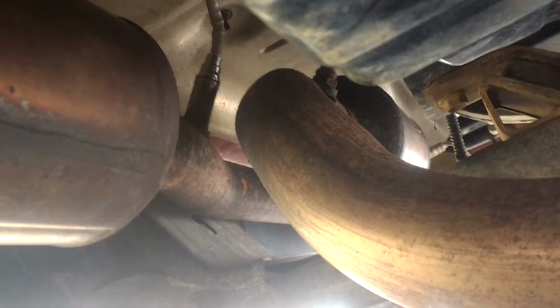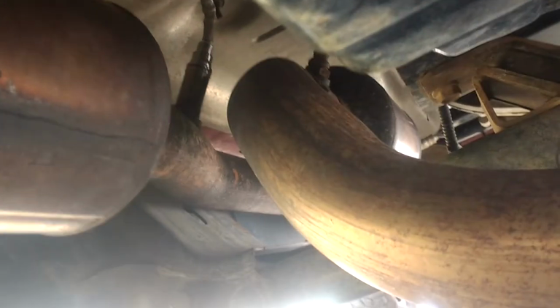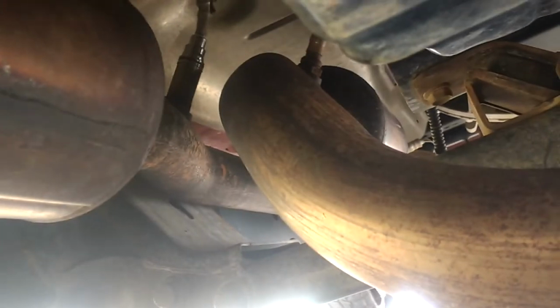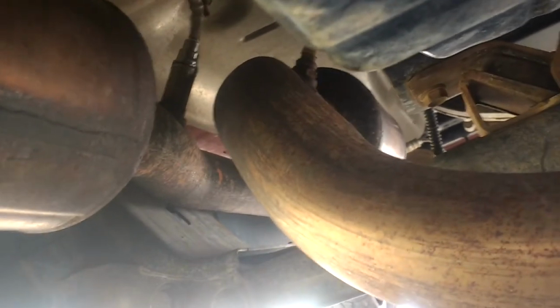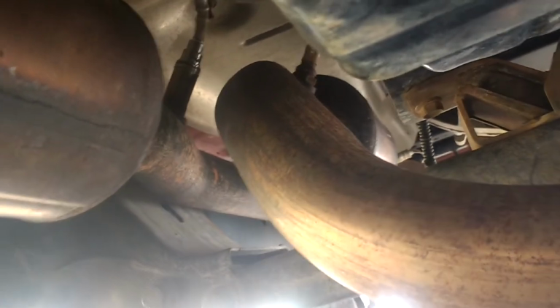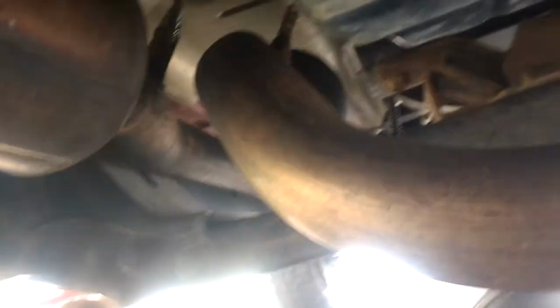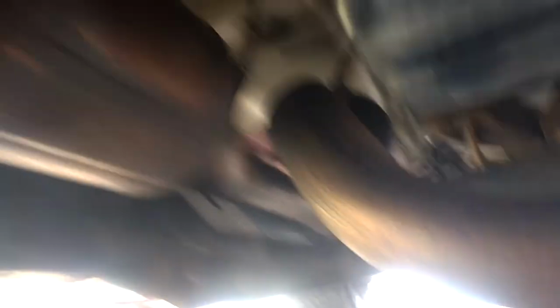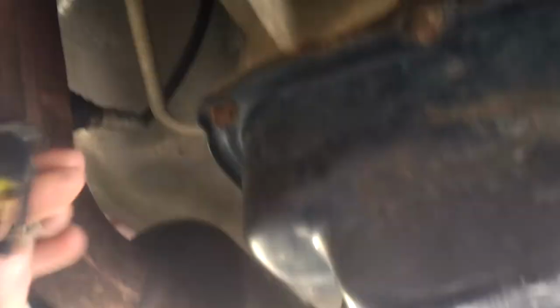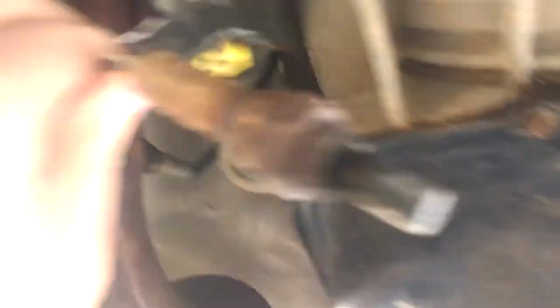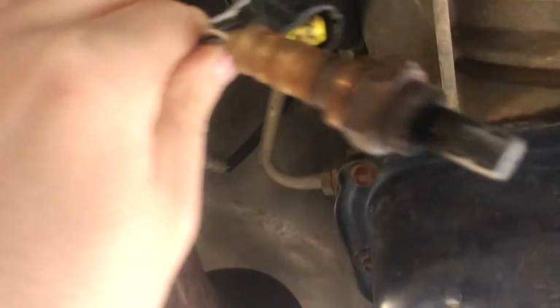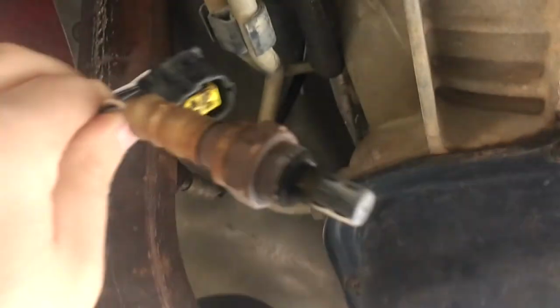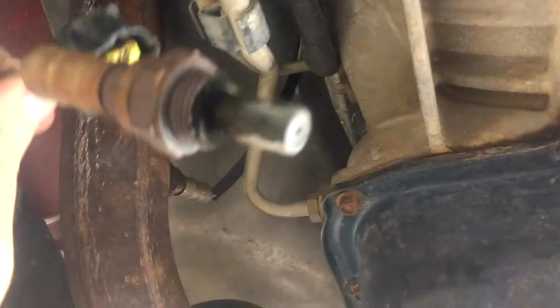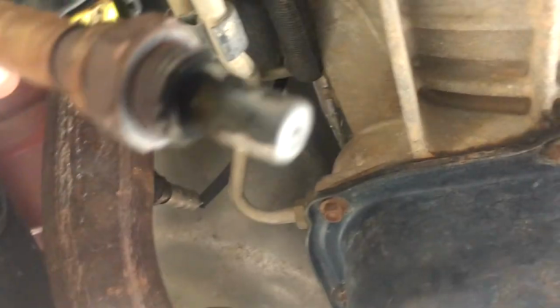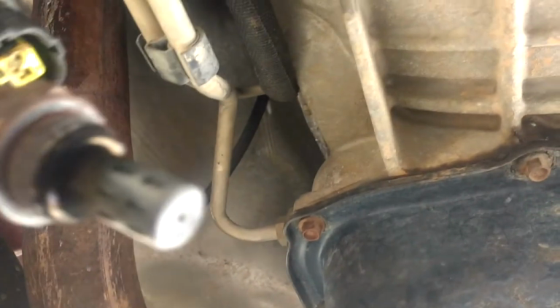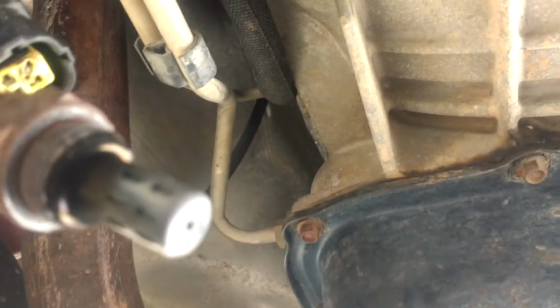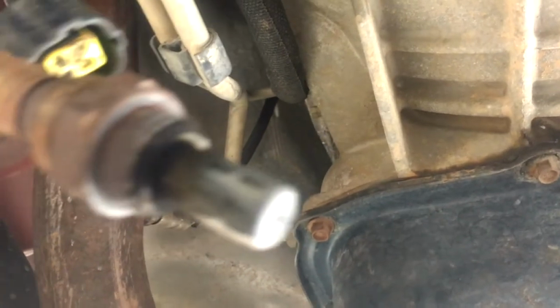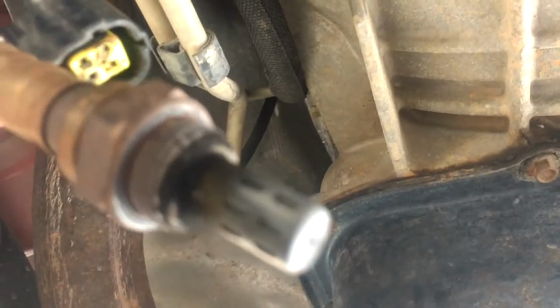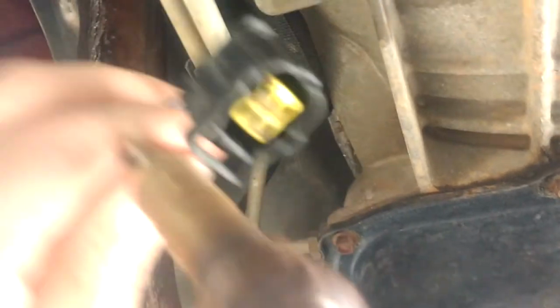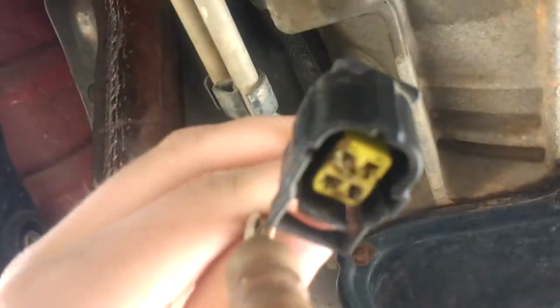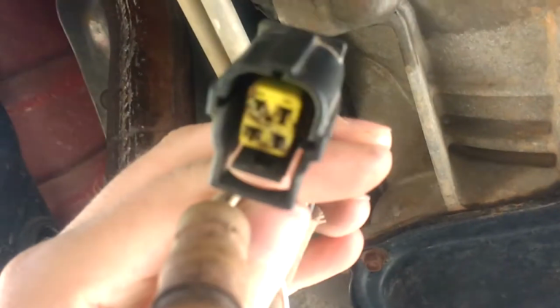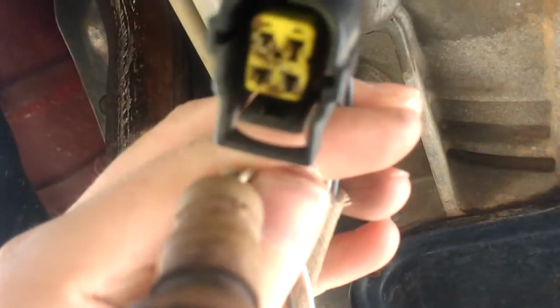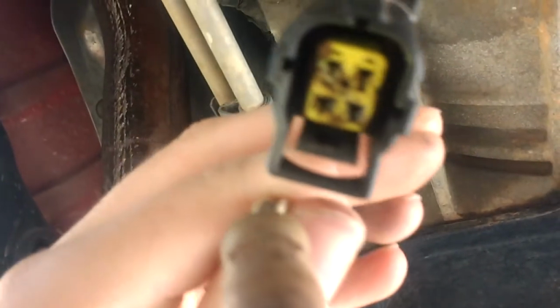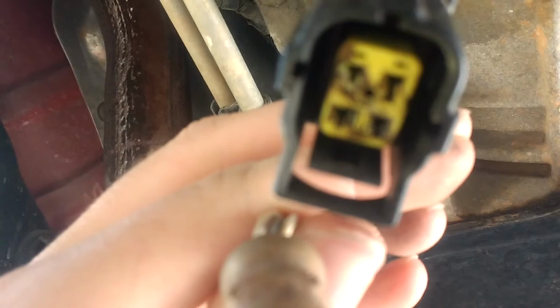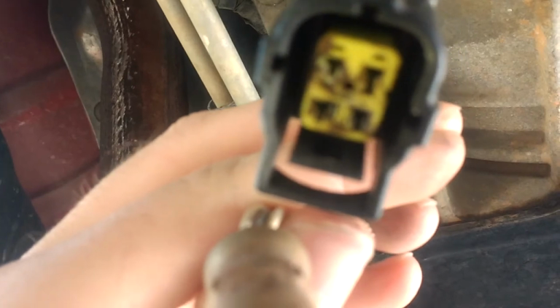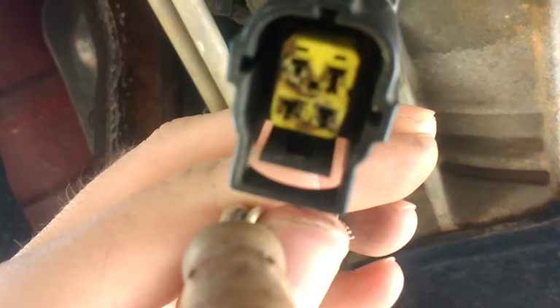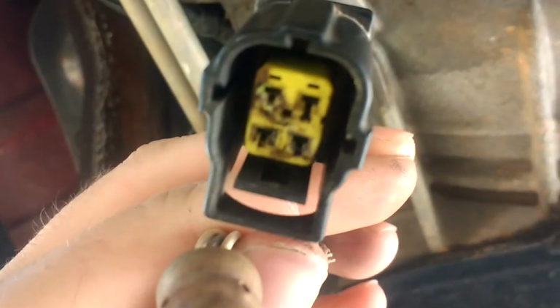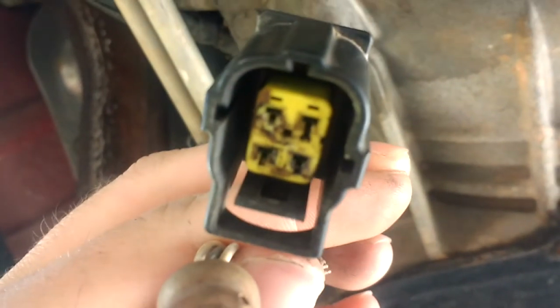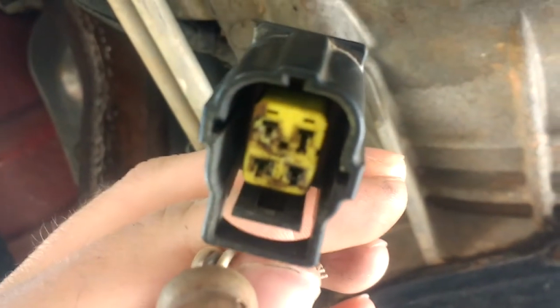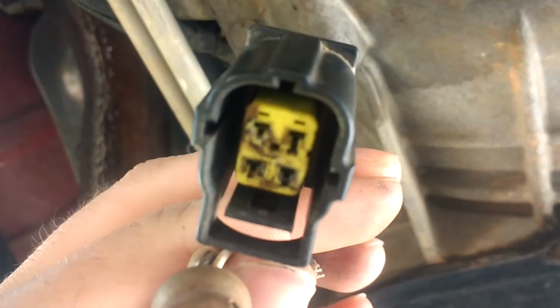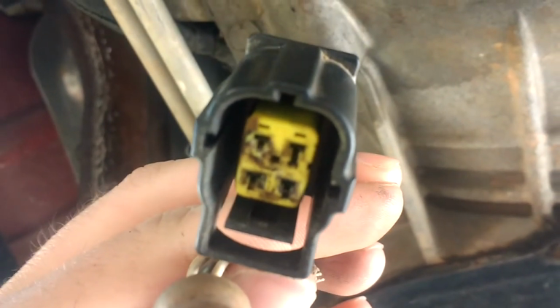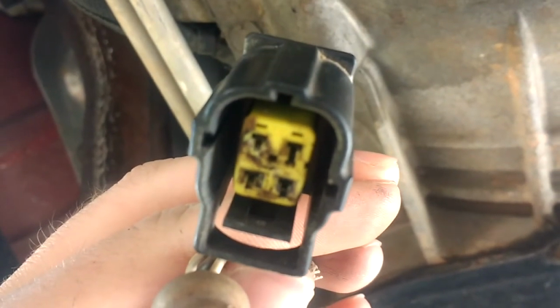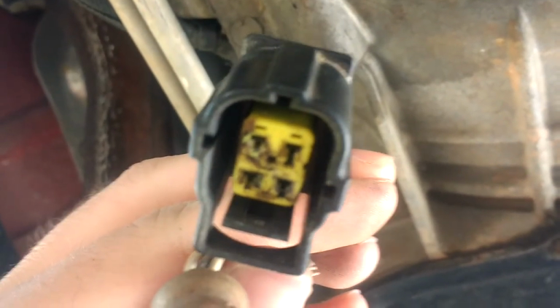Alright, today we're replacing an O2 sensor. This is my old one that I've already pulled out. As you can see the tip's a little dirty. I think my main problem is here though — you can see on the plug, looks like something got in there and corroded out the plug.